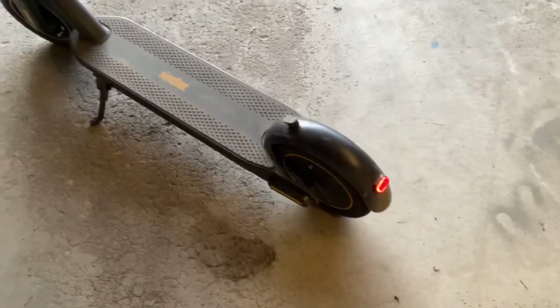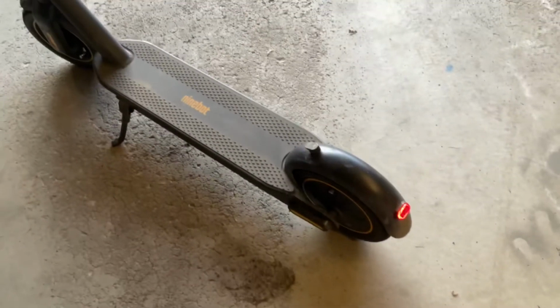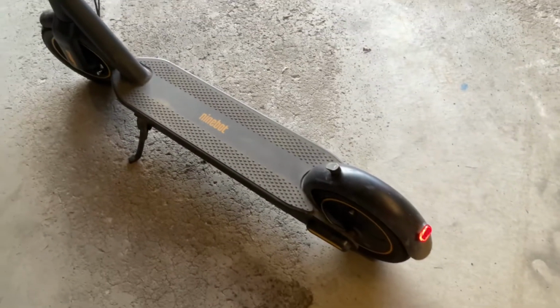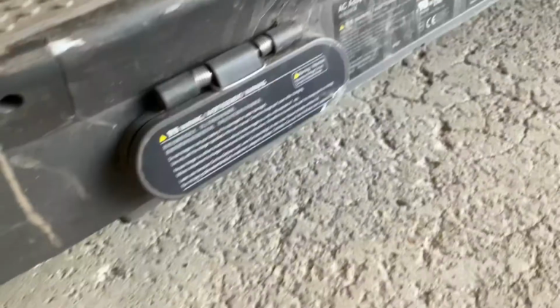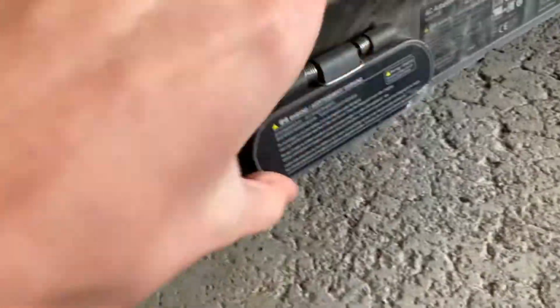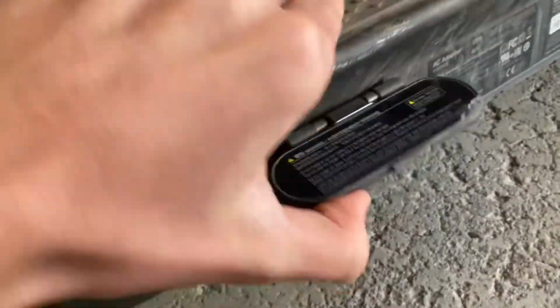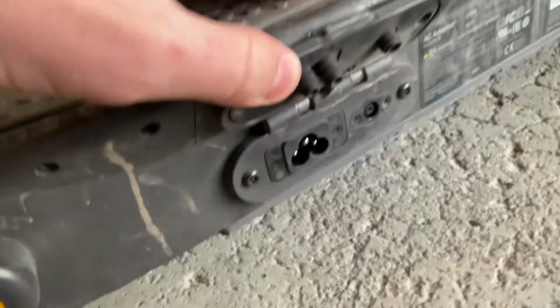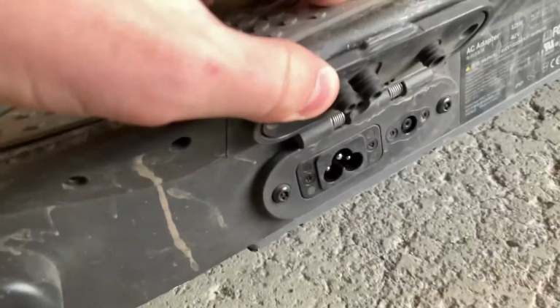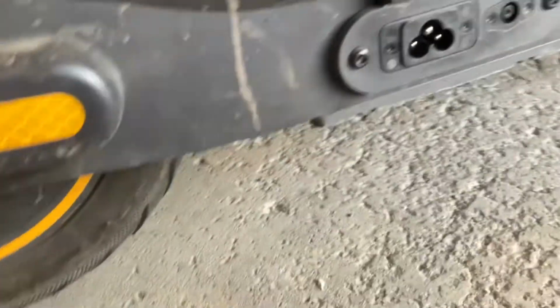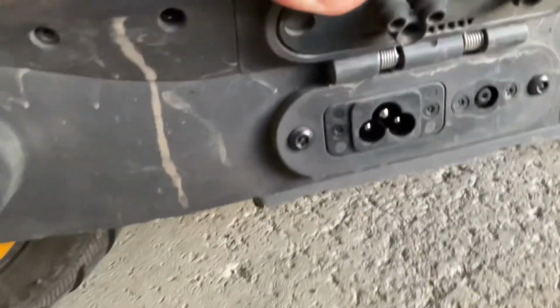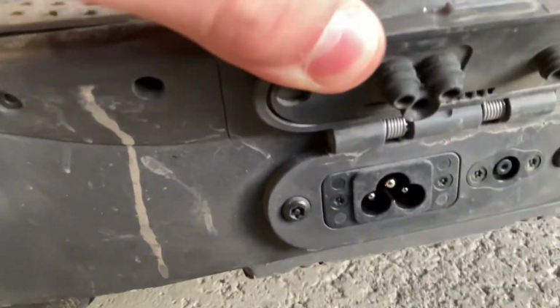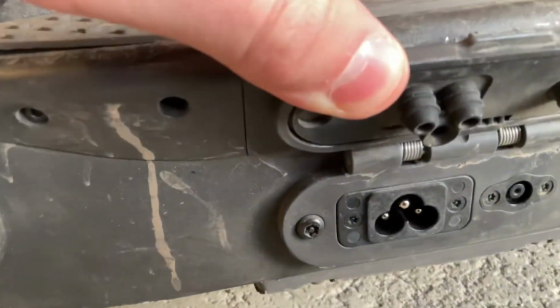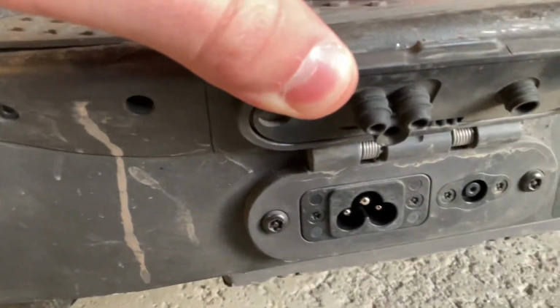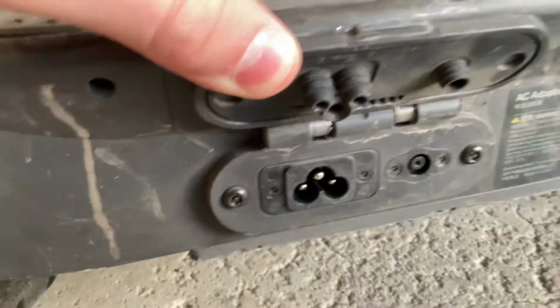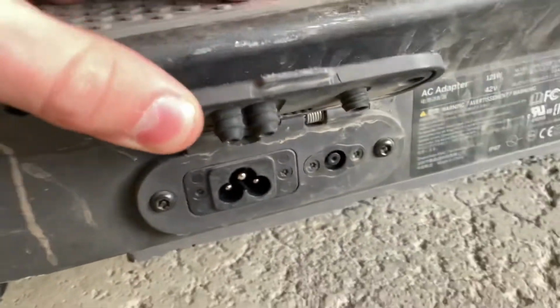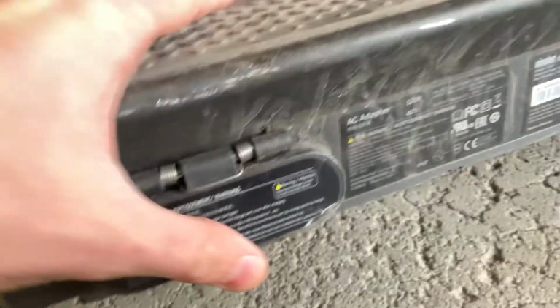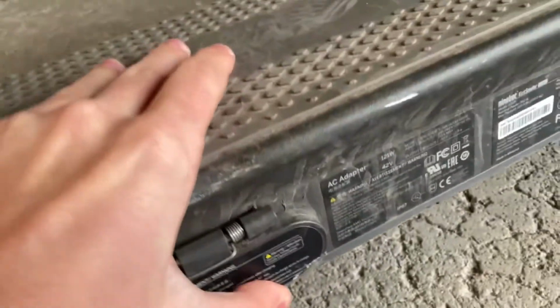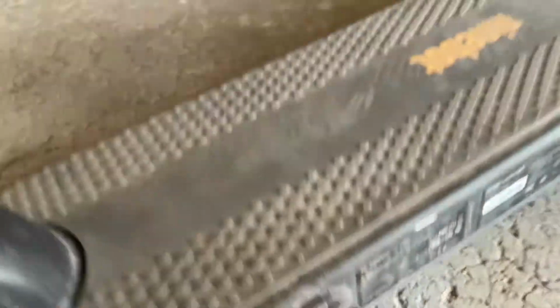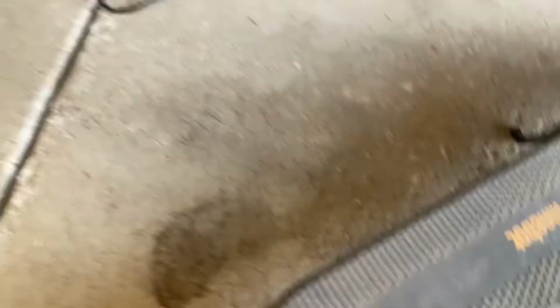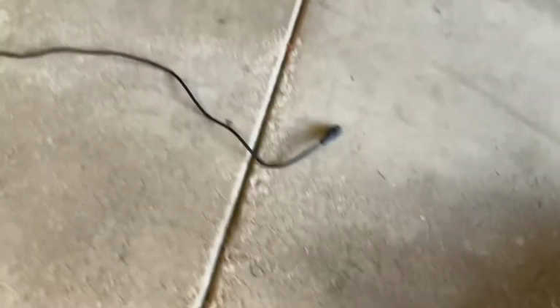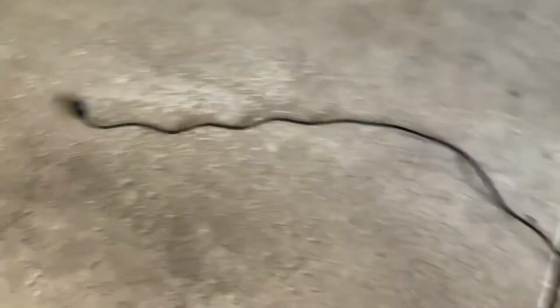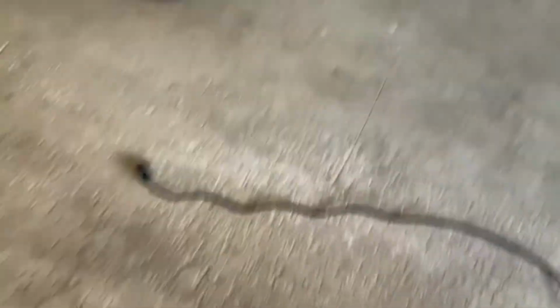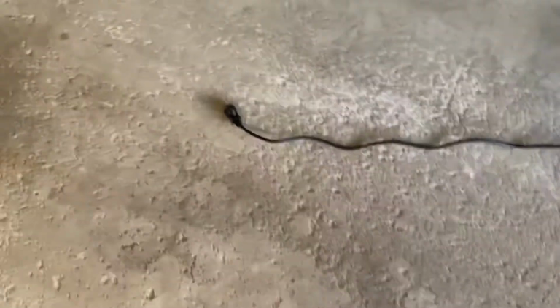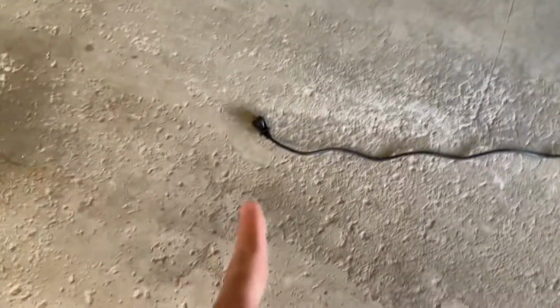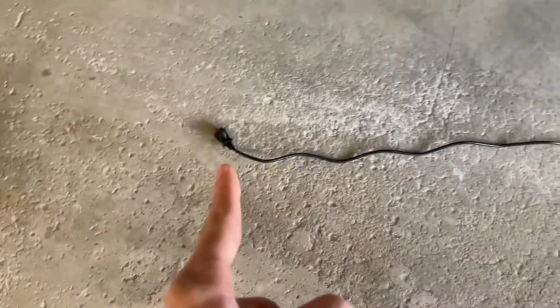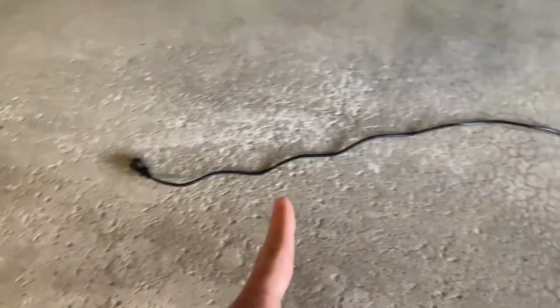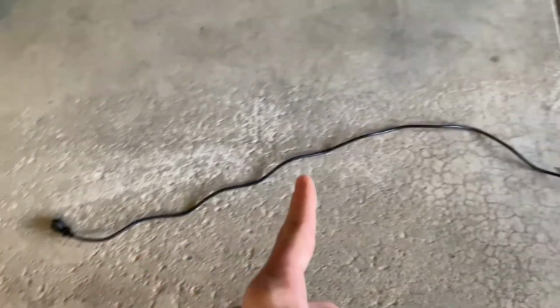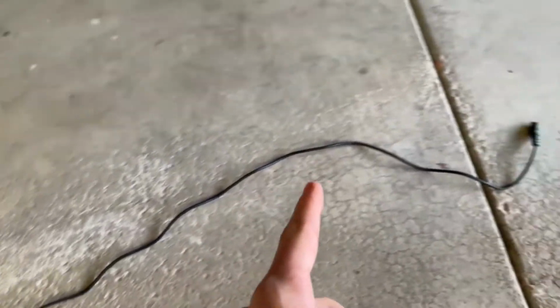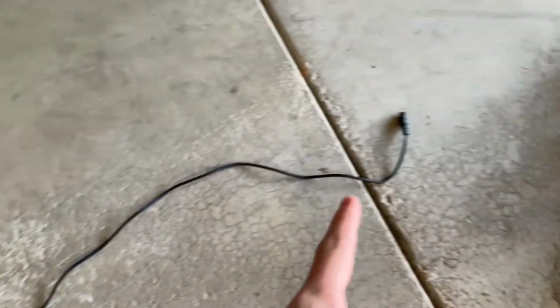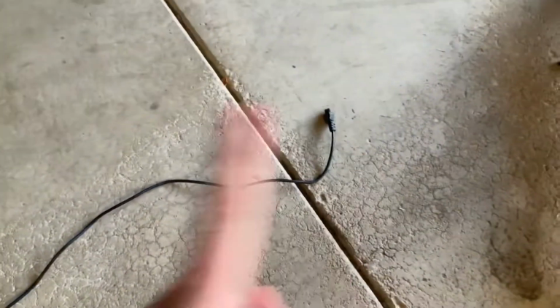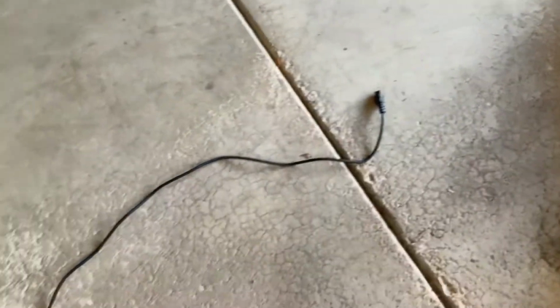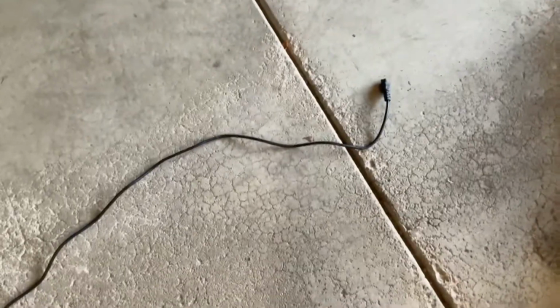This scooter comes with many extra features, including a fast charger built into the scooter and an optional extra-fast charger. This is the charging cable — notice how there's no brick, so it's easy to carry around and use.